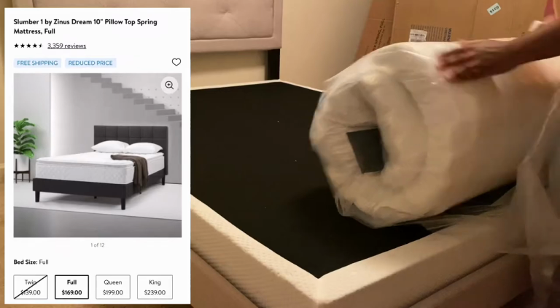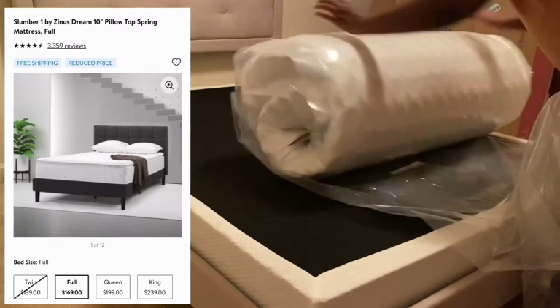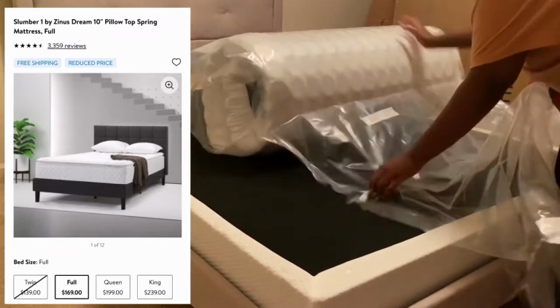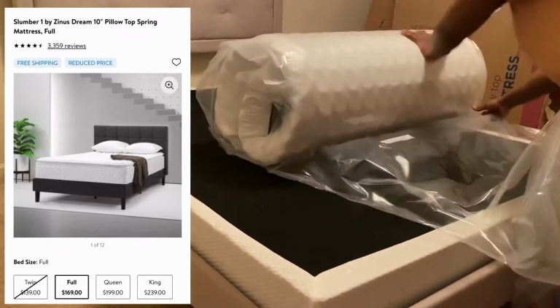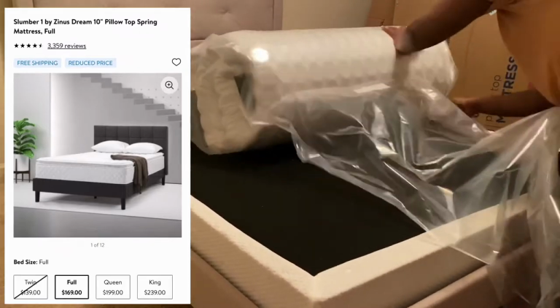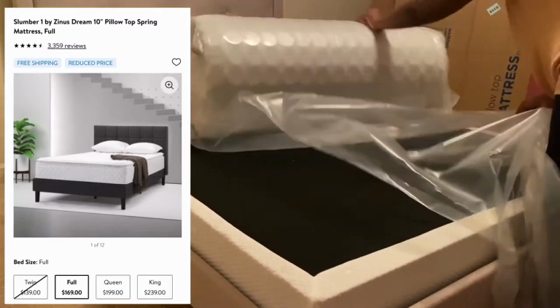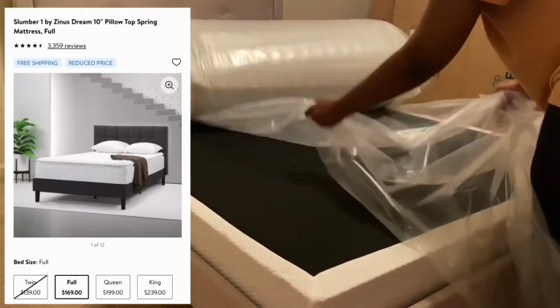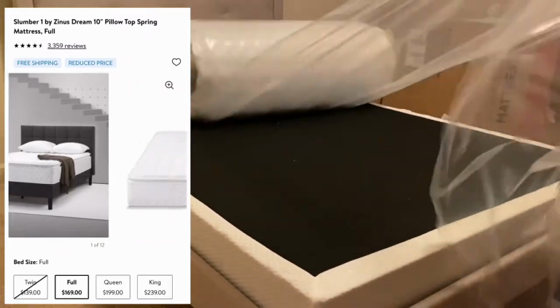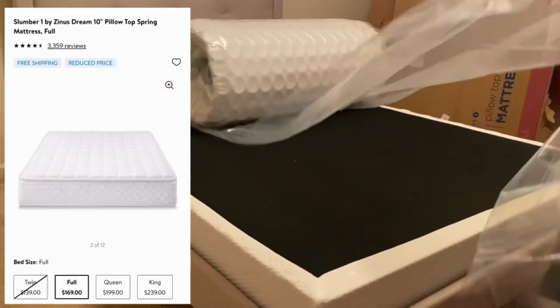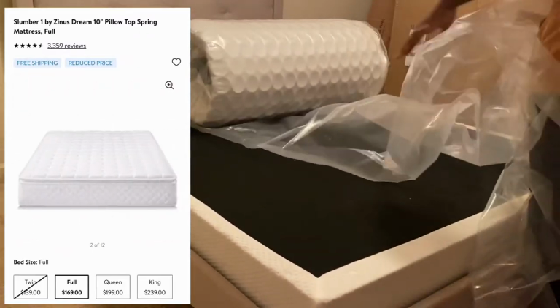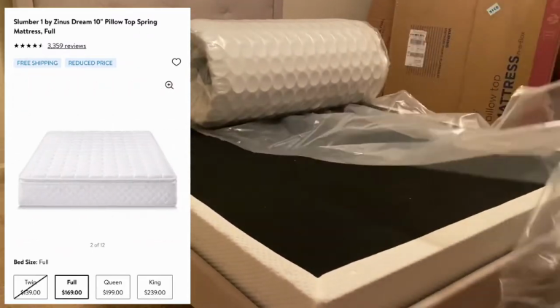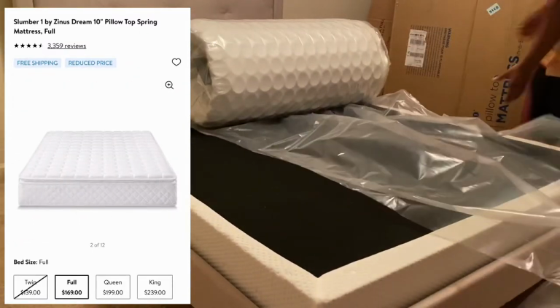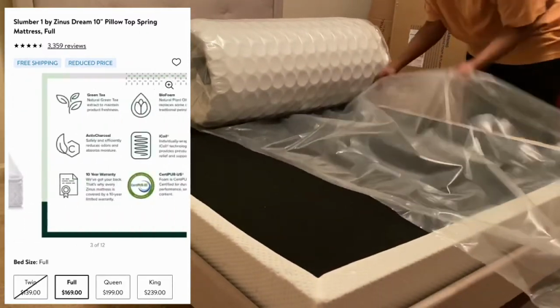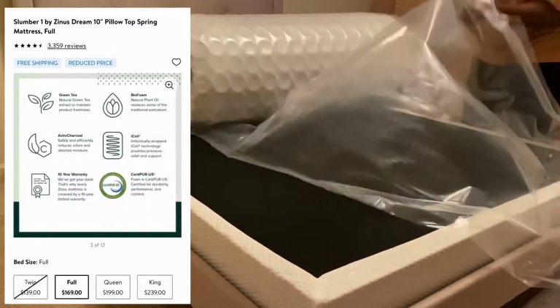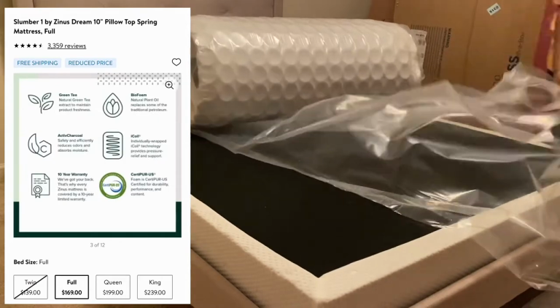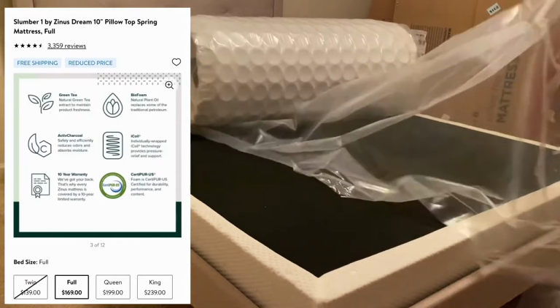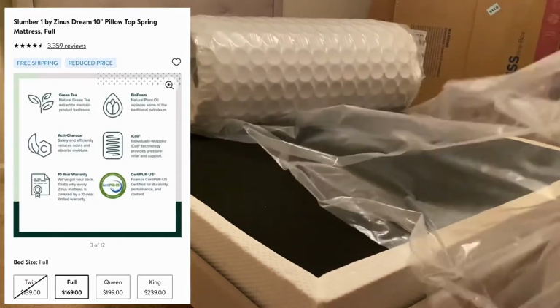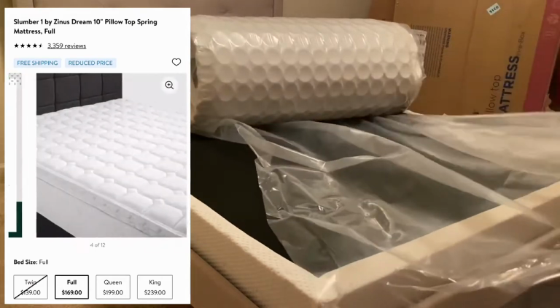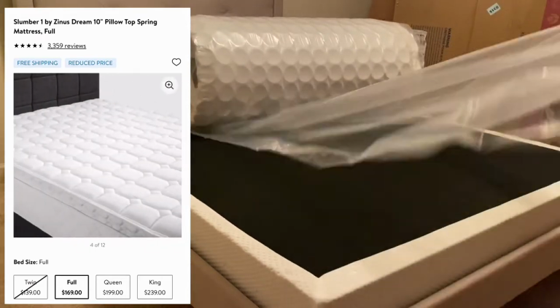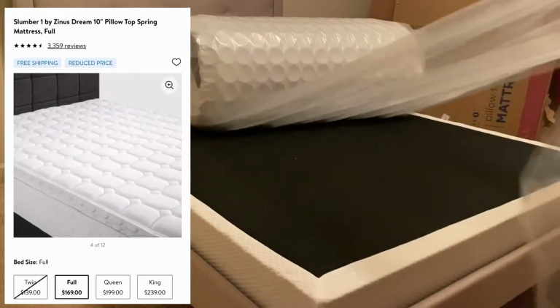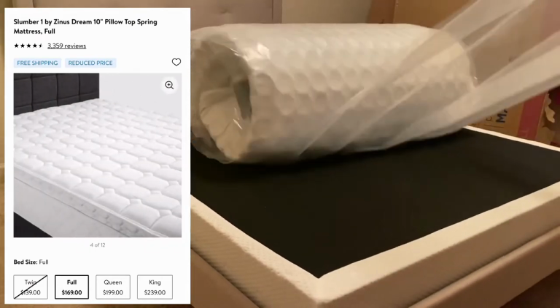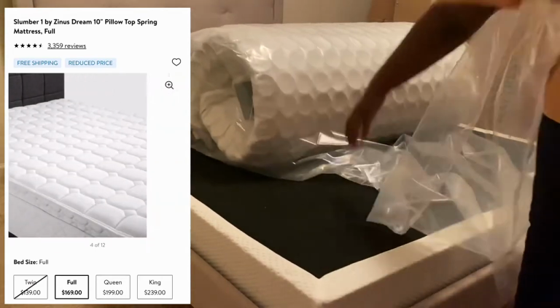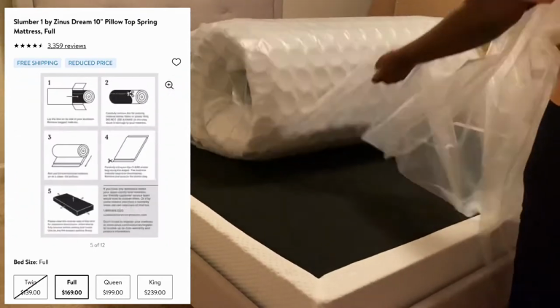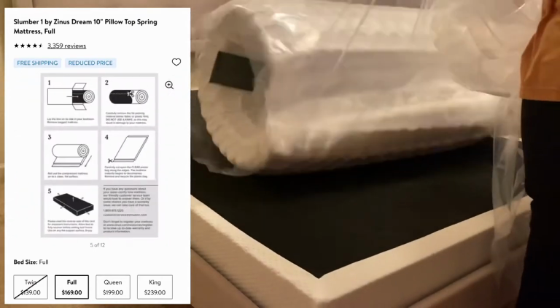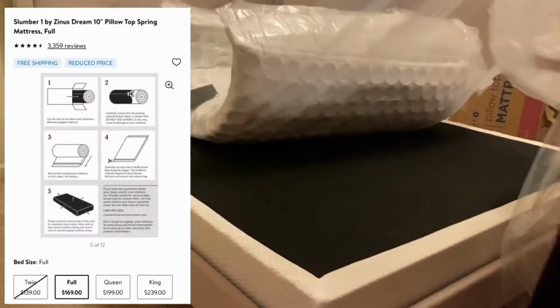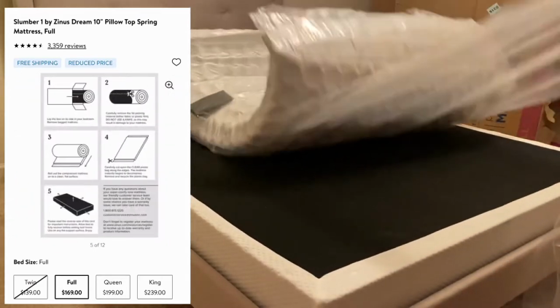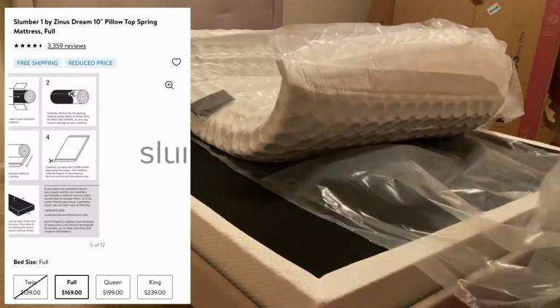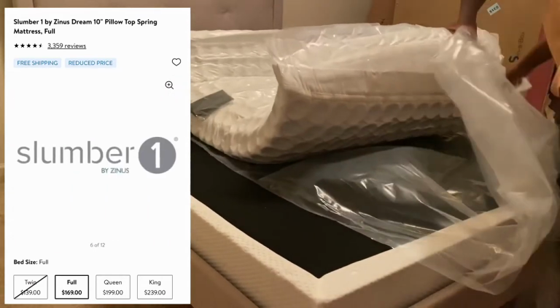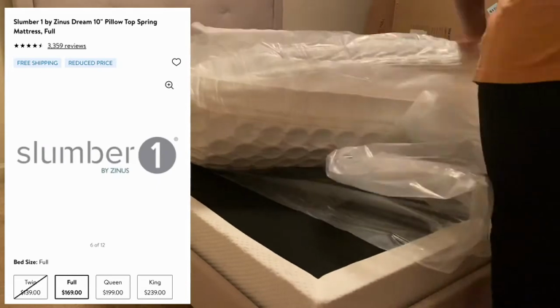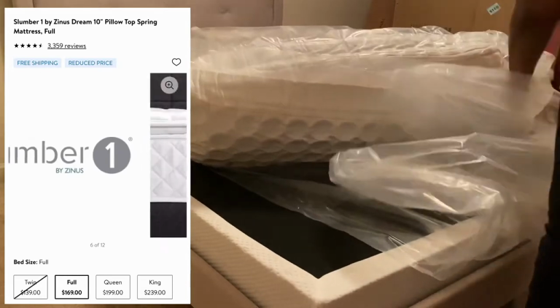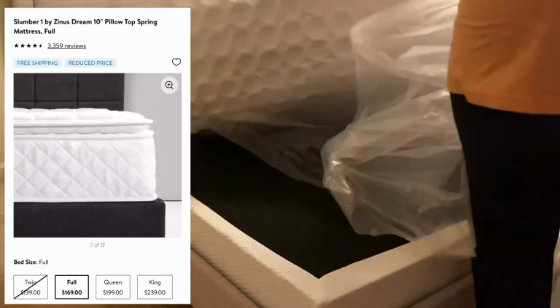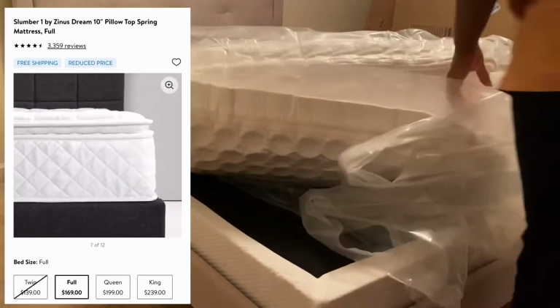I'm installing my 10-inch full-size pillow top mattress. It's a Slumber 1 by Zynistream mattress and I ordered it online at Walmart.com and it was only $169.